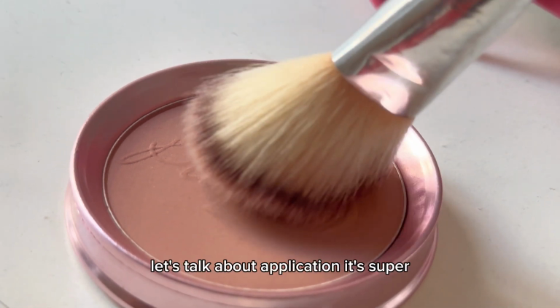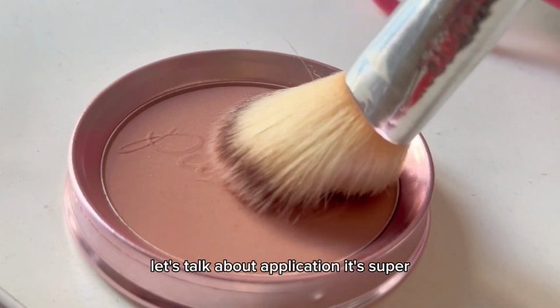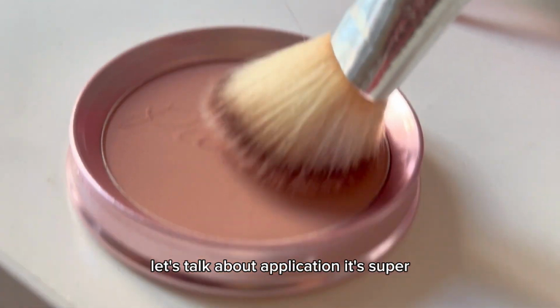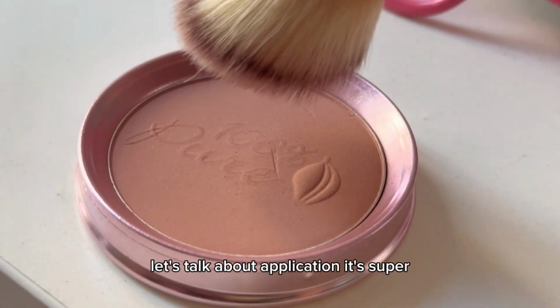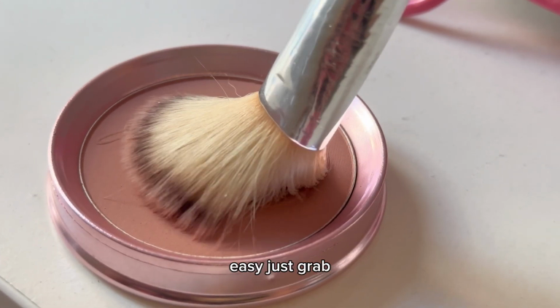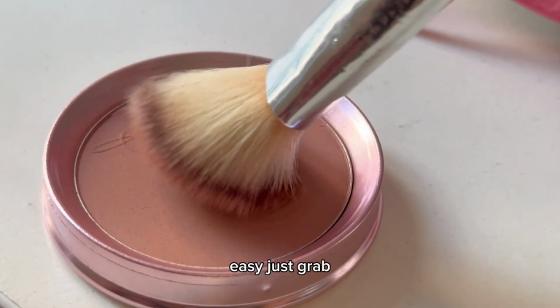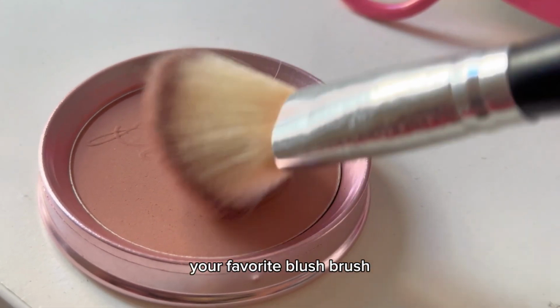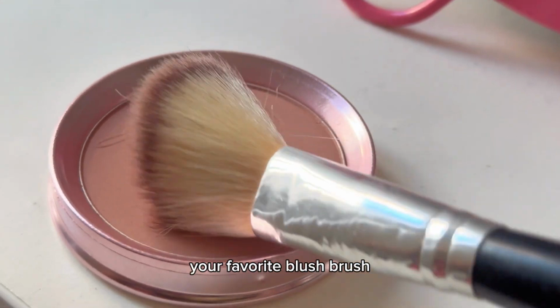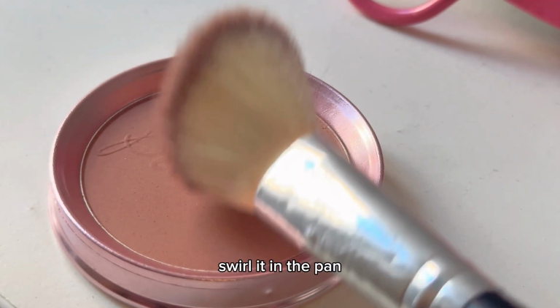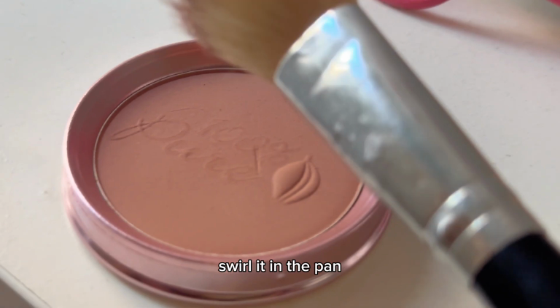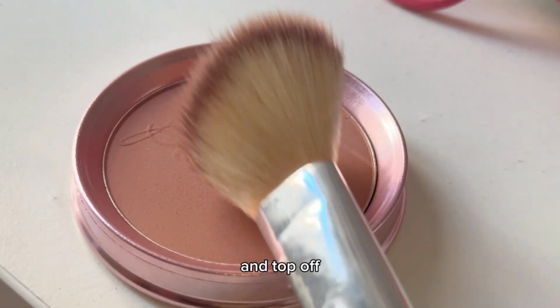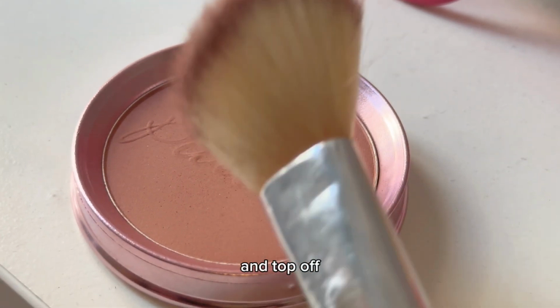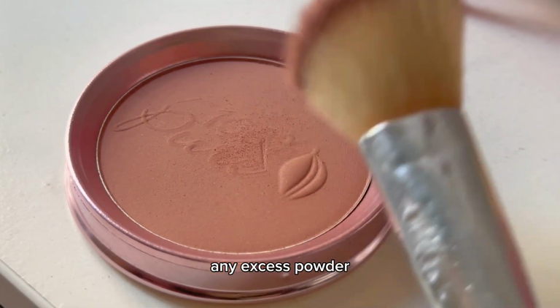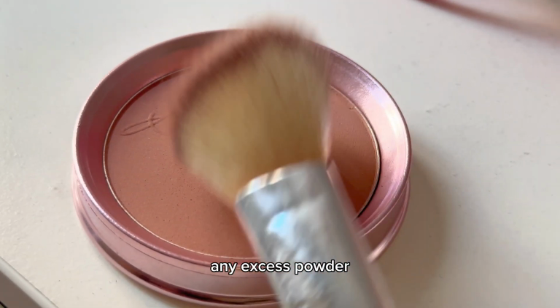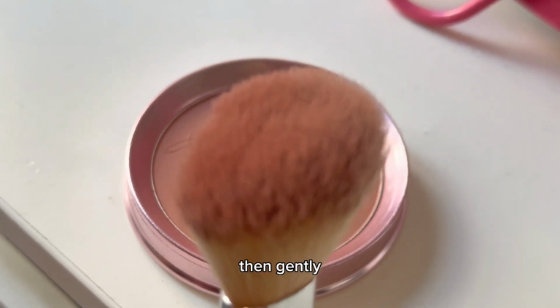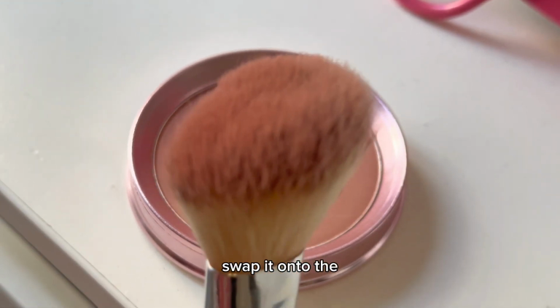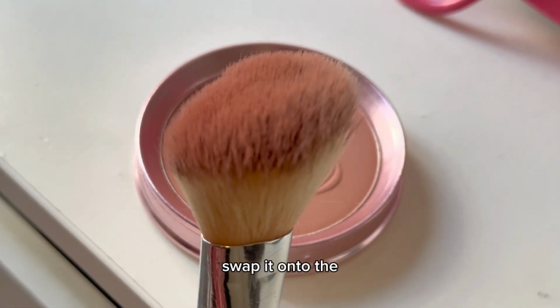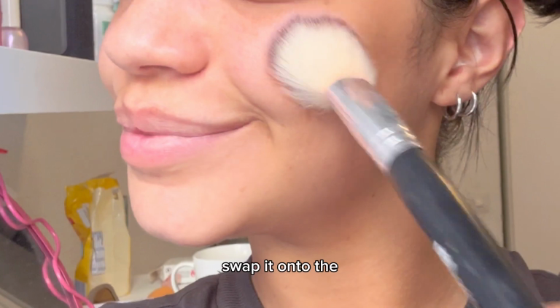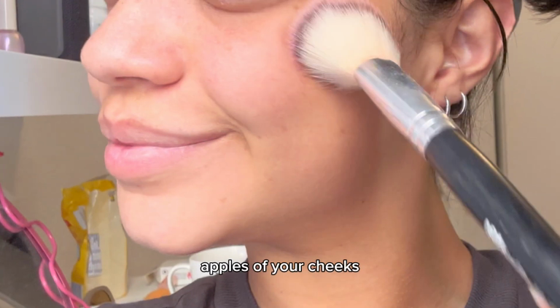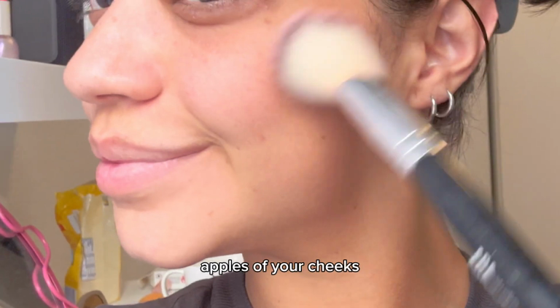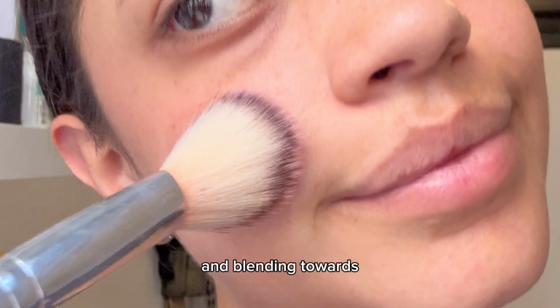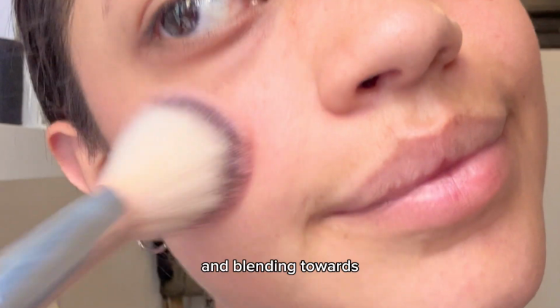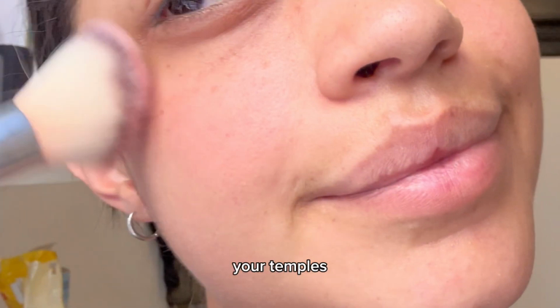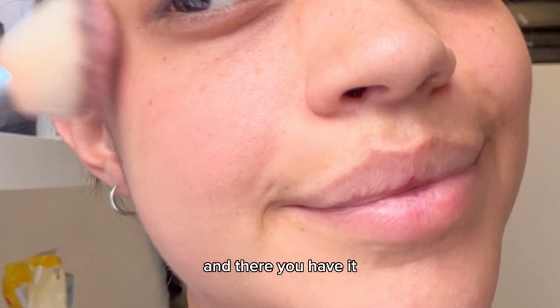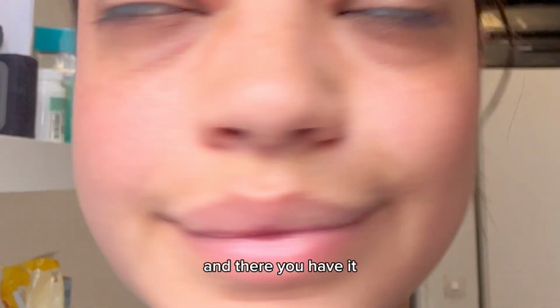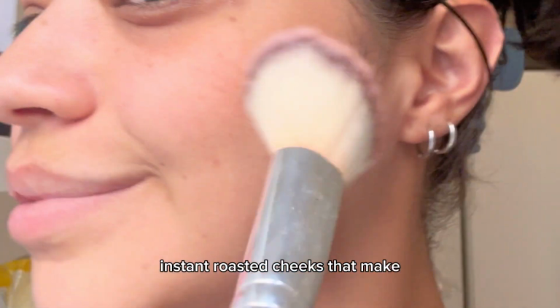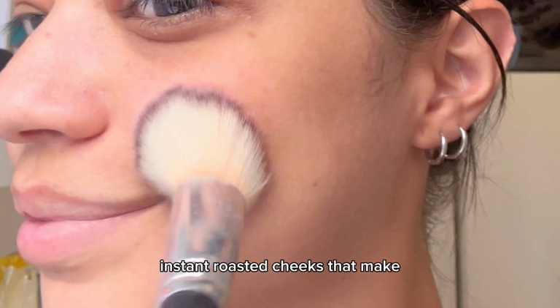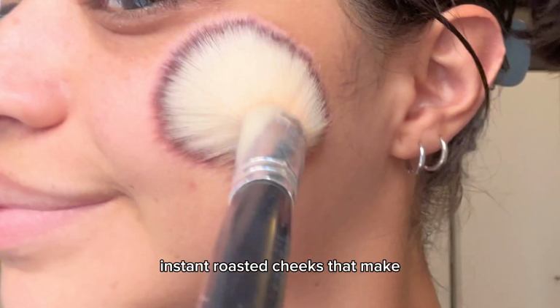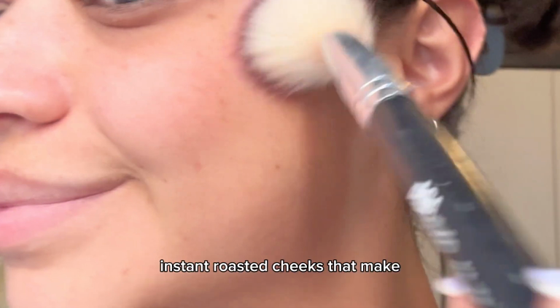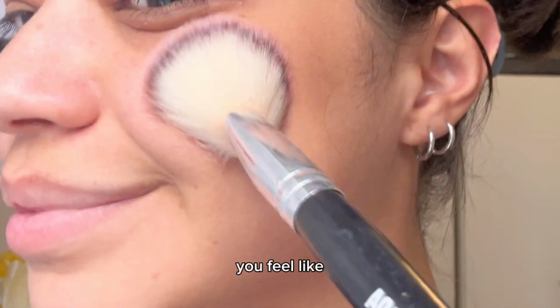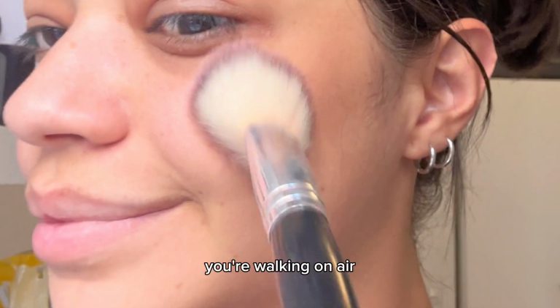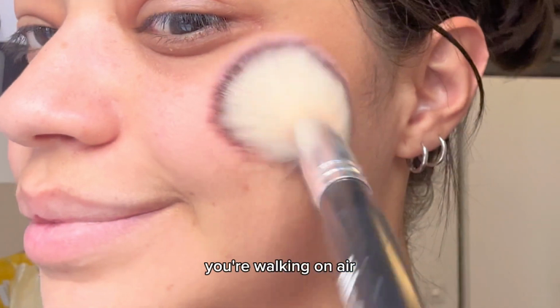Let's talk about application — it's super easy. Just grab your favorite blush brush, swirl it in the pan, and tap off any excess powder. Then gently swipe it onto the apples of your cheeks and blend it towards your temple. And there you have it — instant rosy cheeks that'll make you feel like you're walking on air.